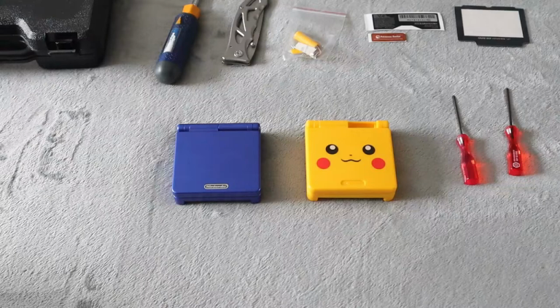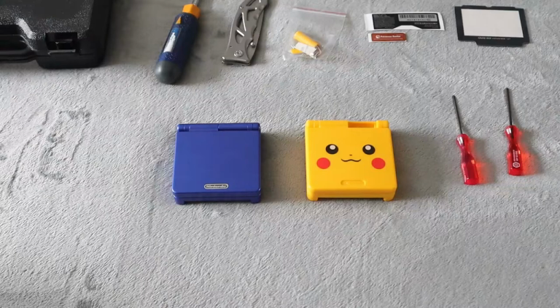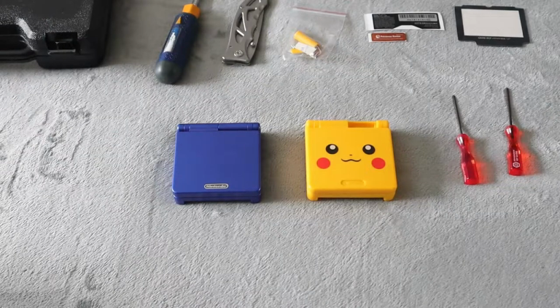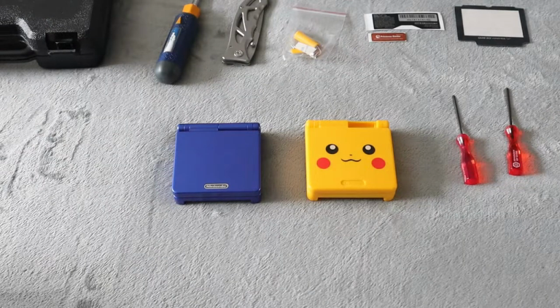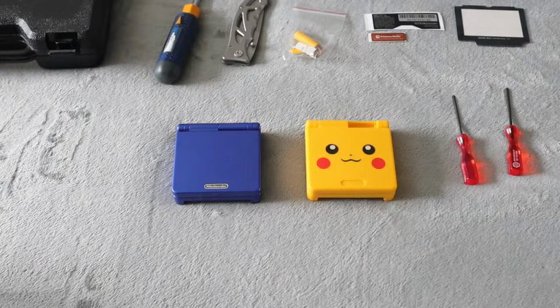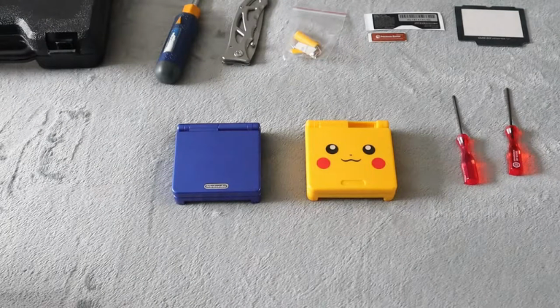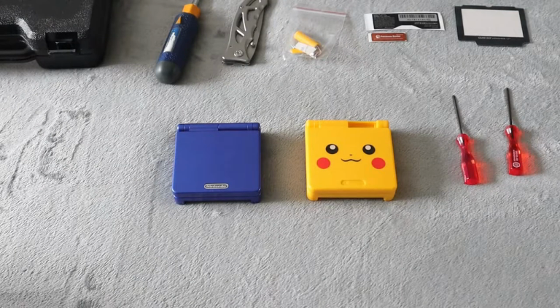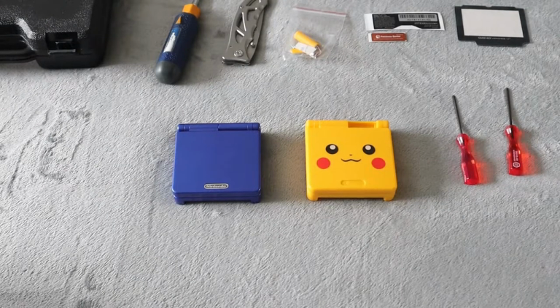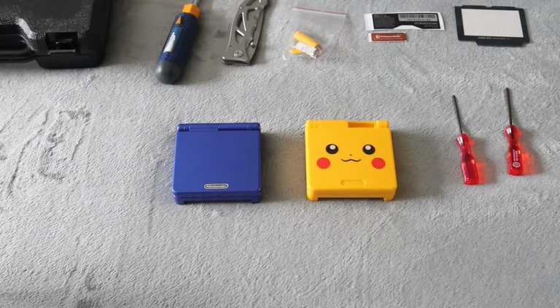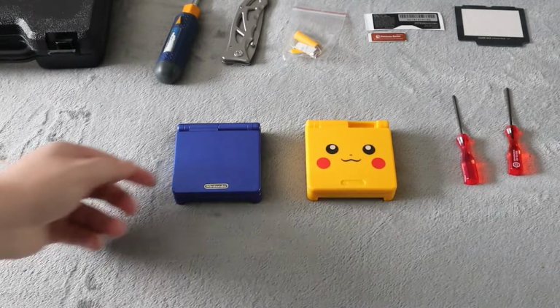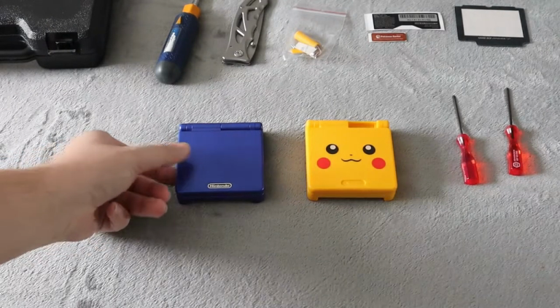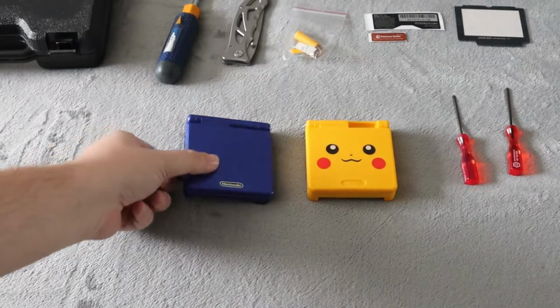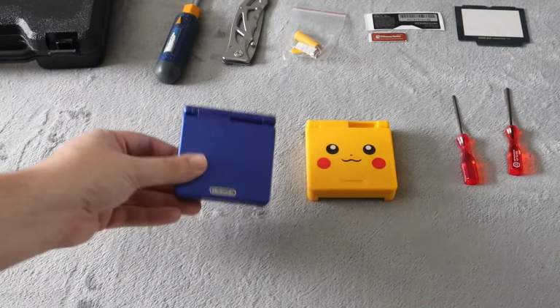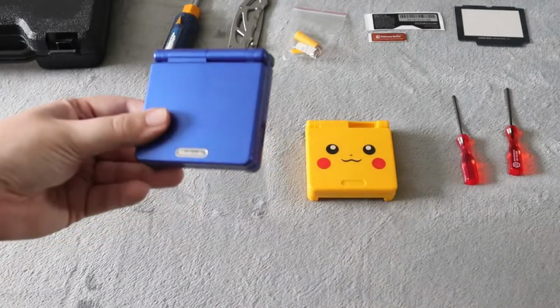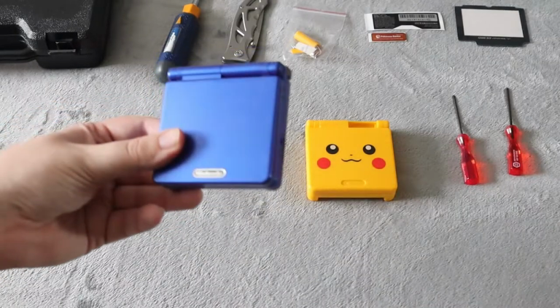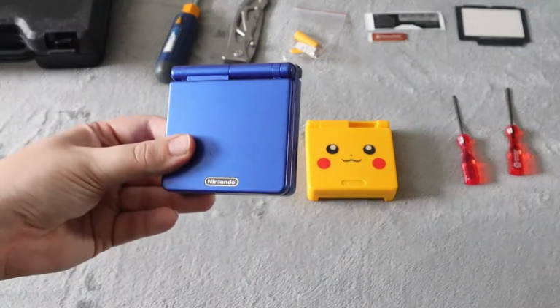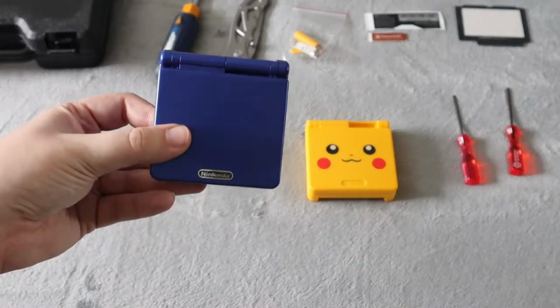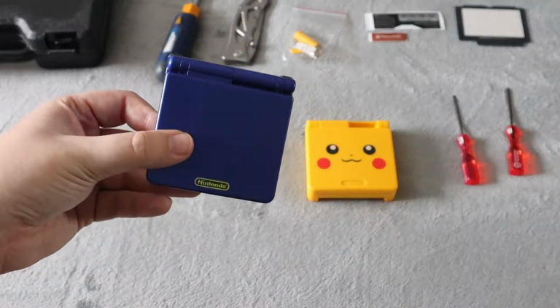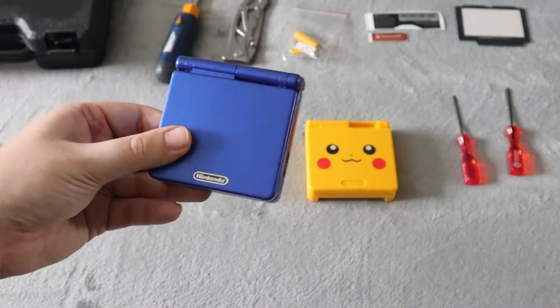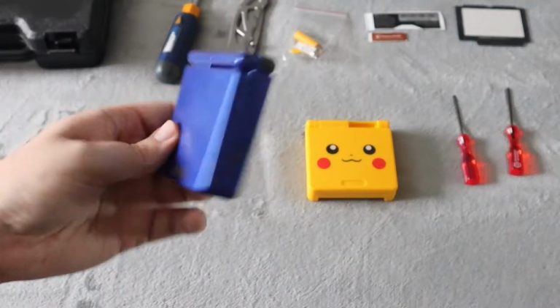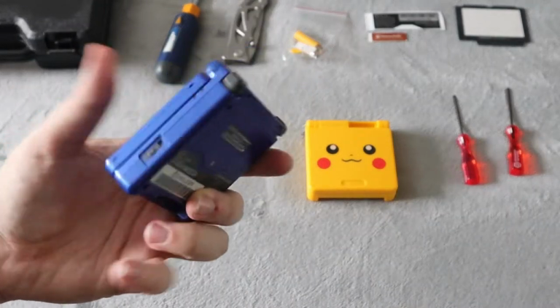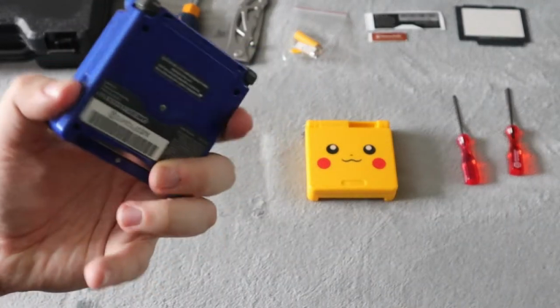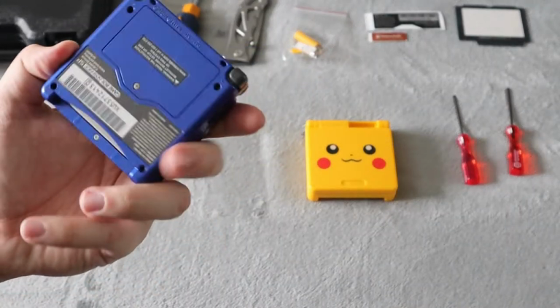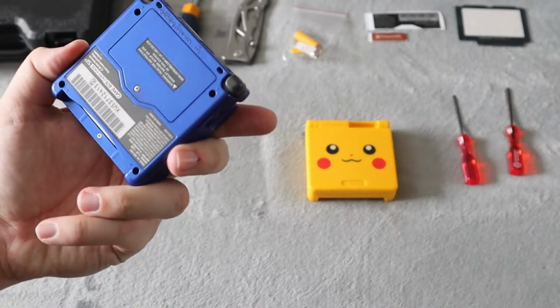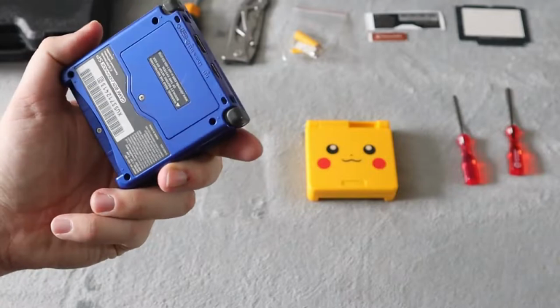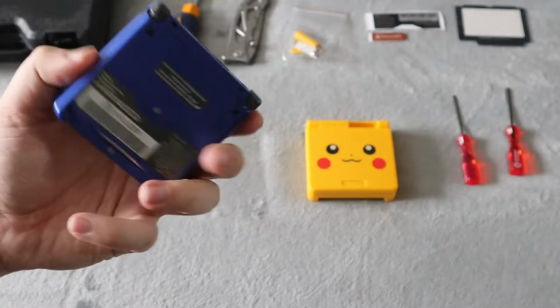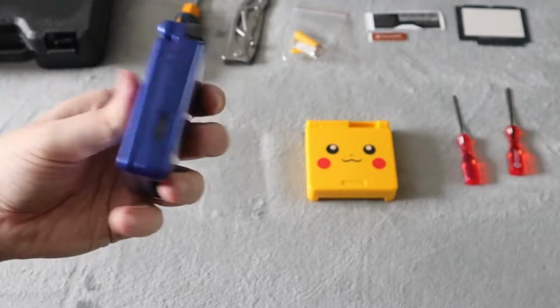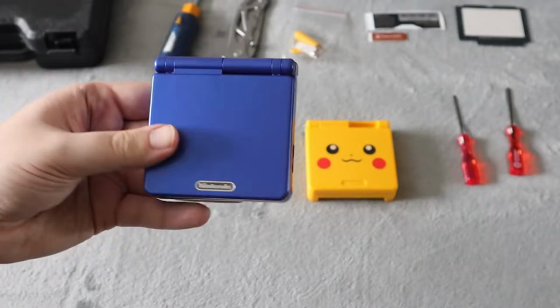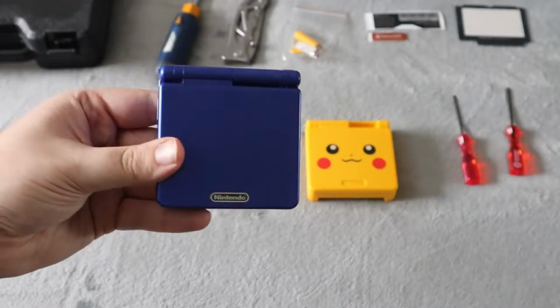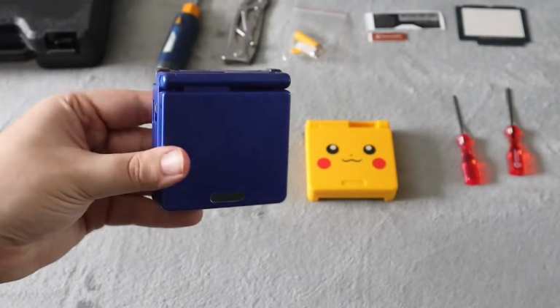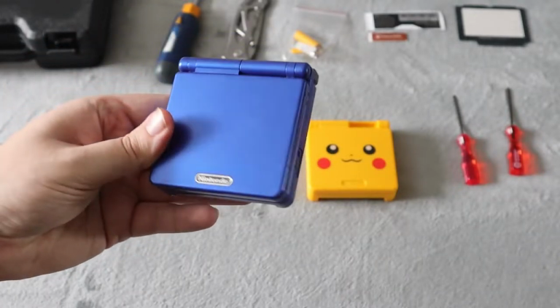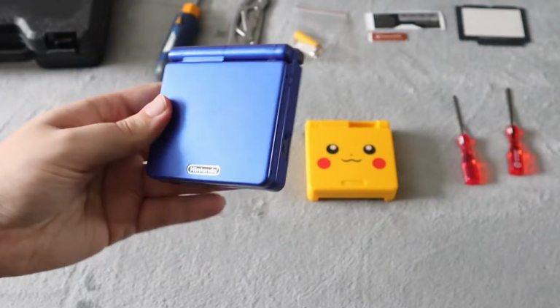What's up everyone, Takedown here. Welcome back to another video. Today I'm going to be sharing with you how to replace the shell on your Game Boy Advance SP, which is very, very easy to do. It just takes a little bit of time and patience.